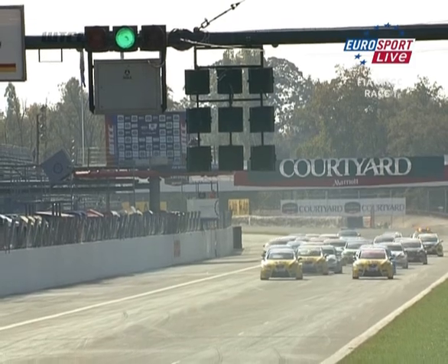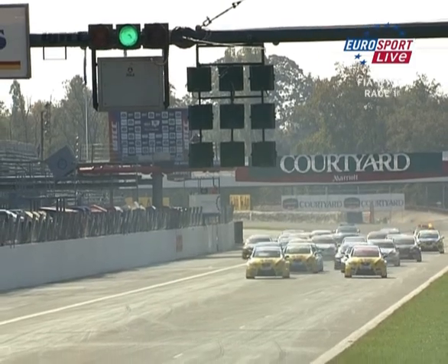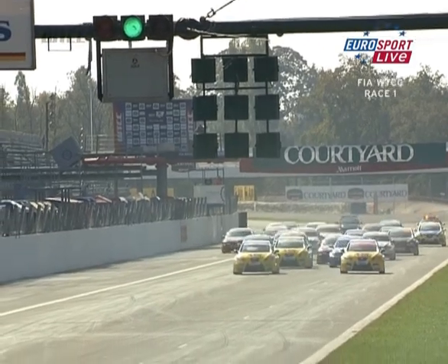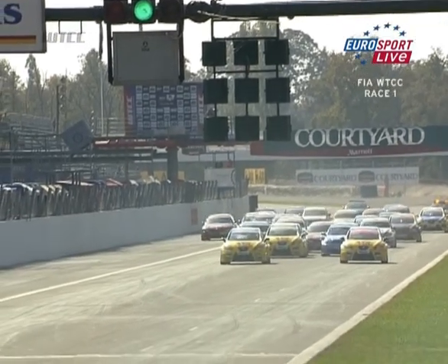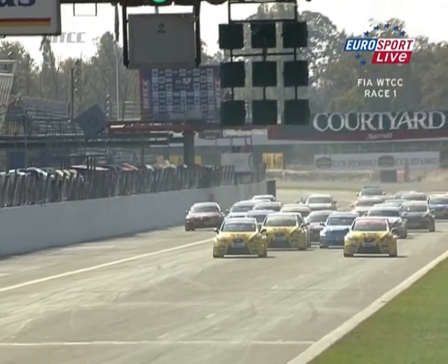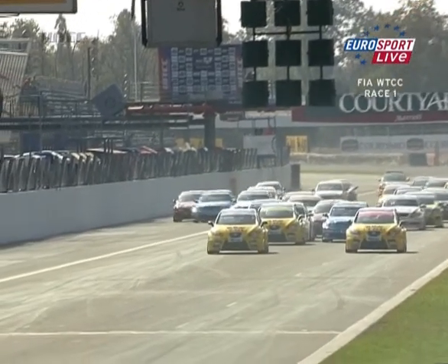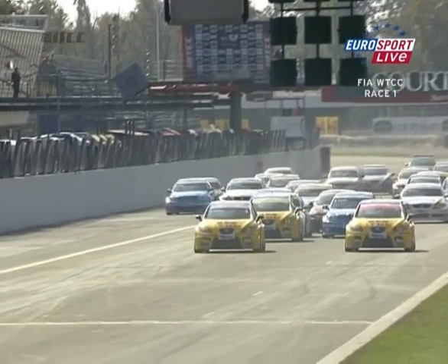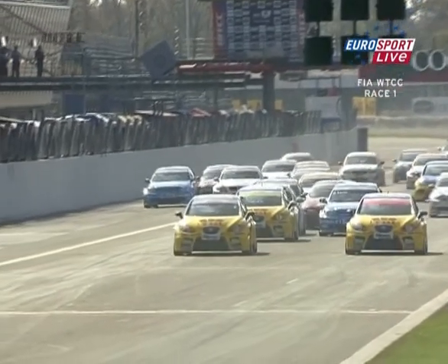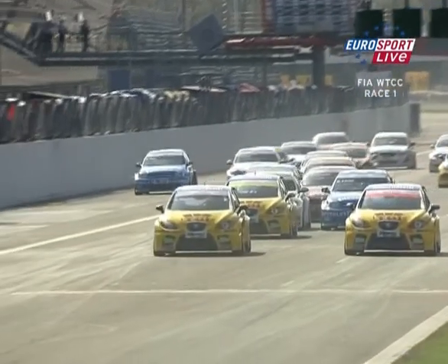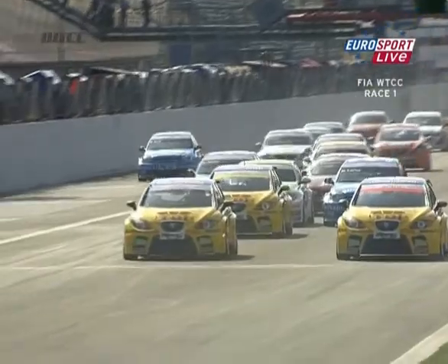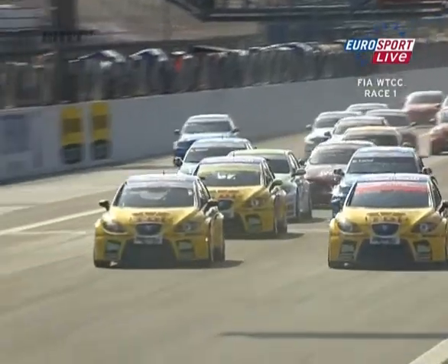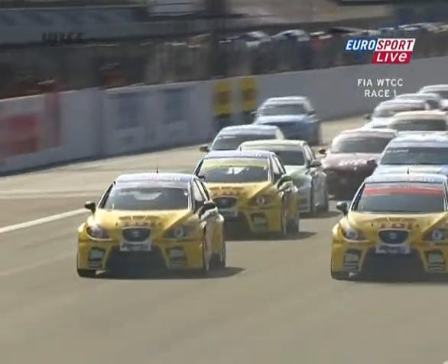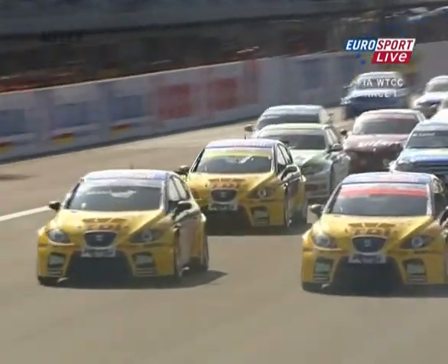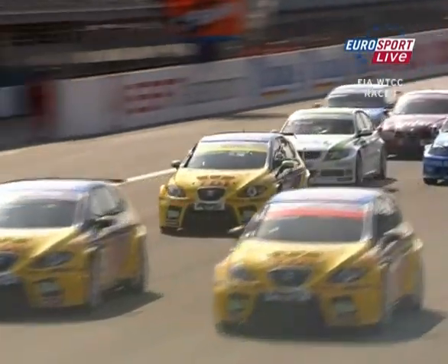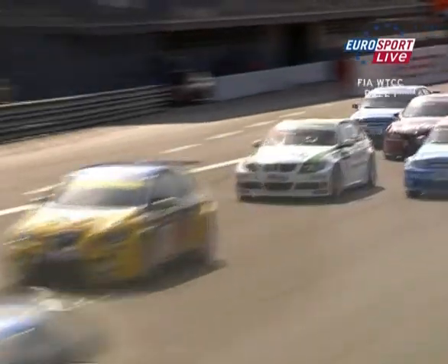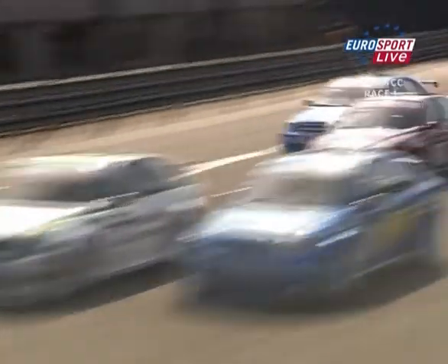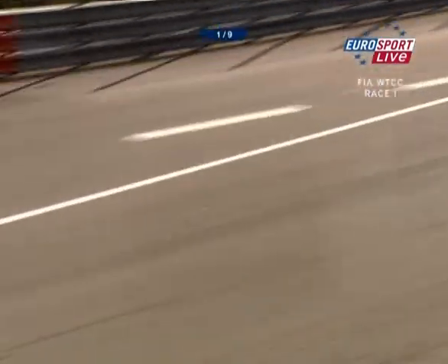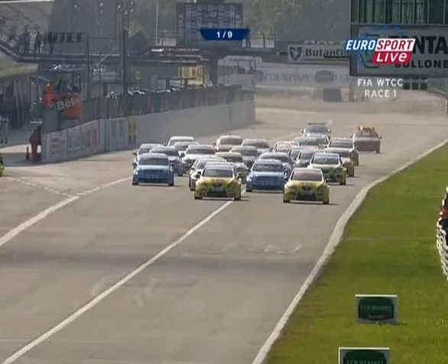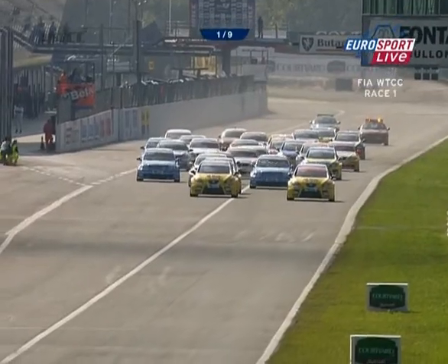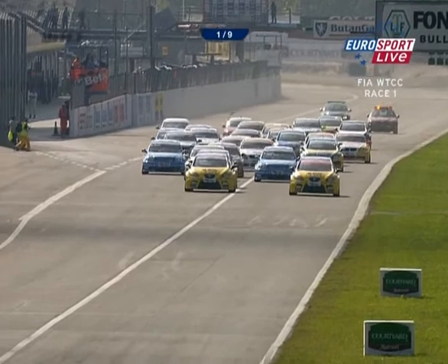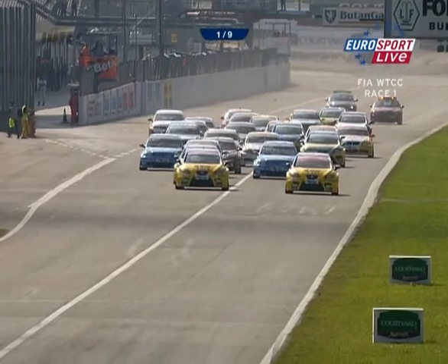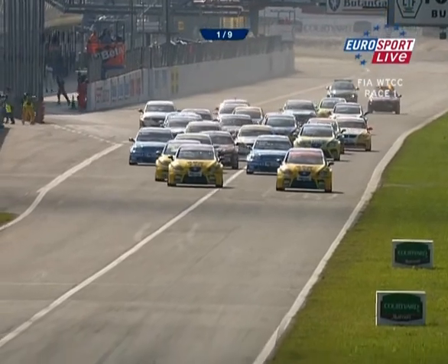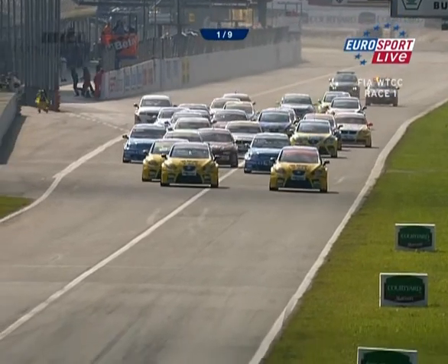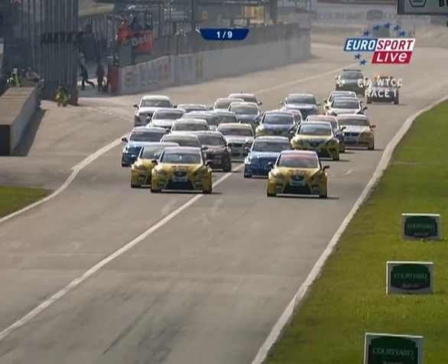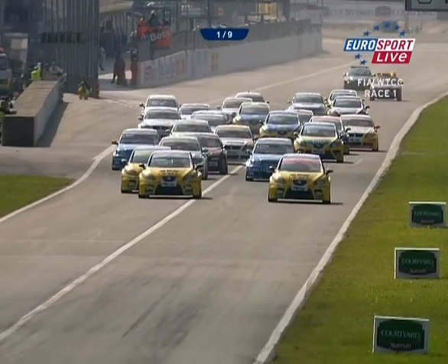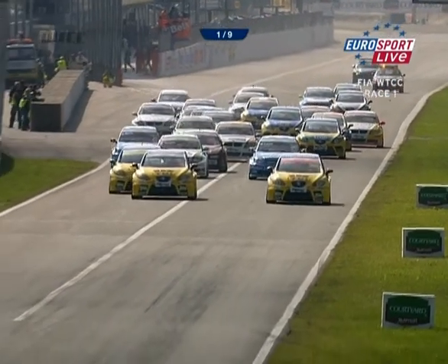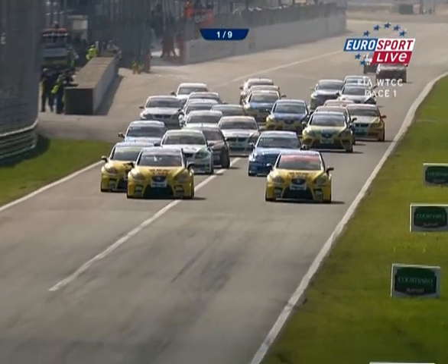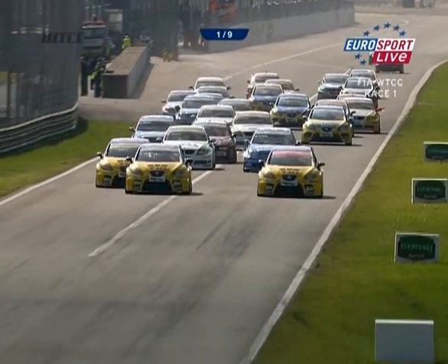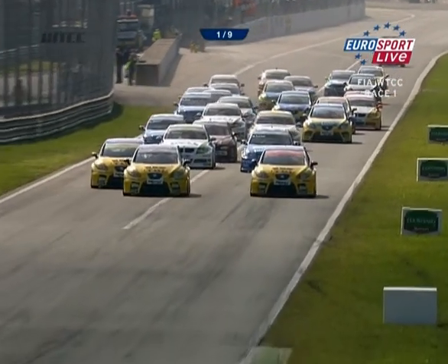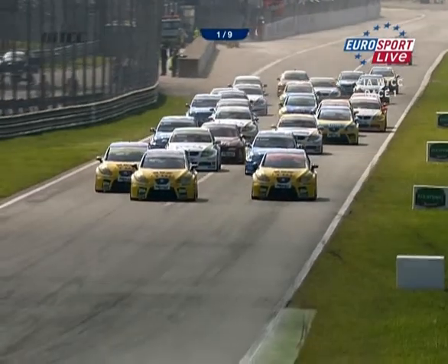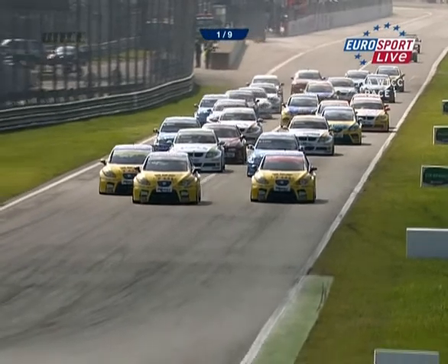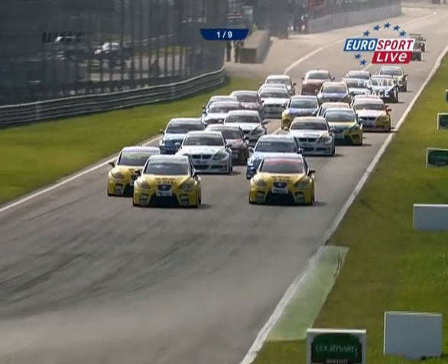And that's a good early start. The Seats have got to get away very quickly. Muller is on the left of your picture, James Thompson very far left. Rob Huff is also trying to come up the order — he's made a very quick start in the Chevrolet. But it's all about Muller and the two Seat diesels behind him.